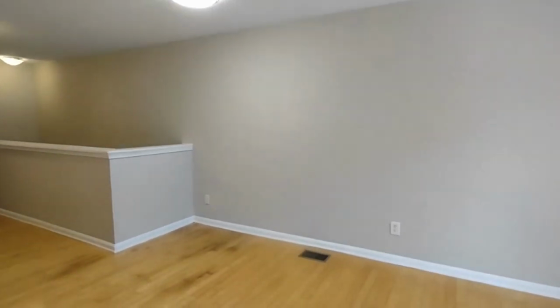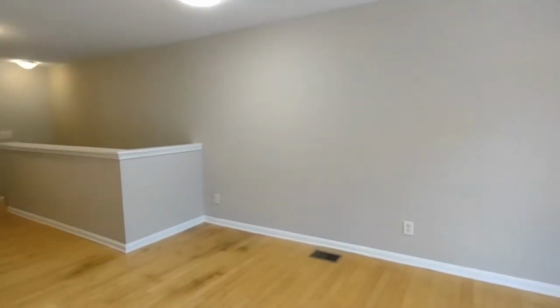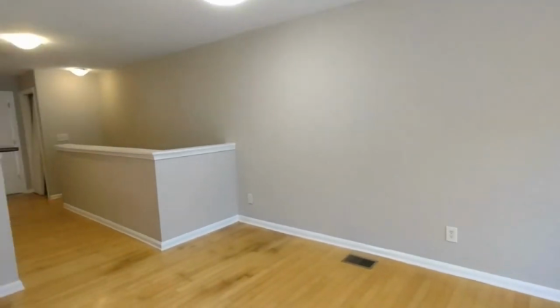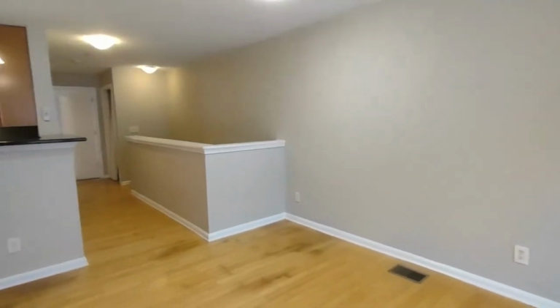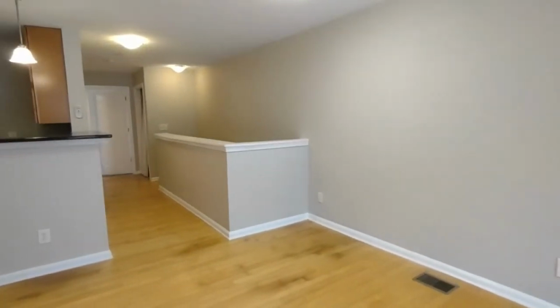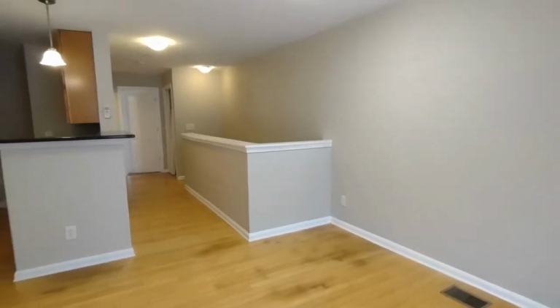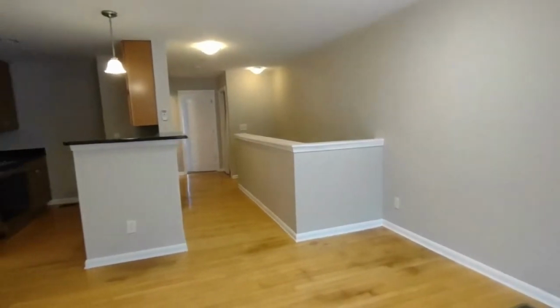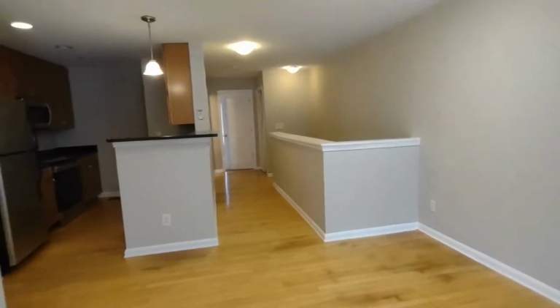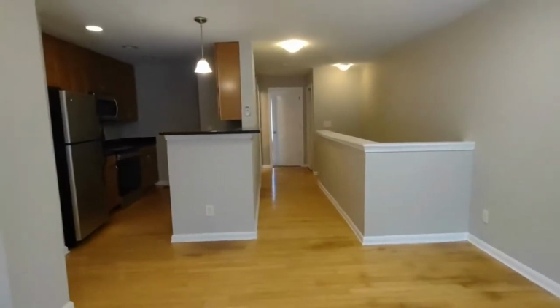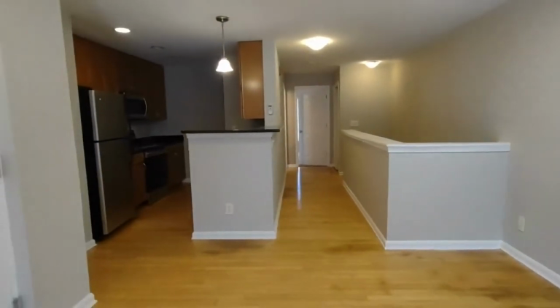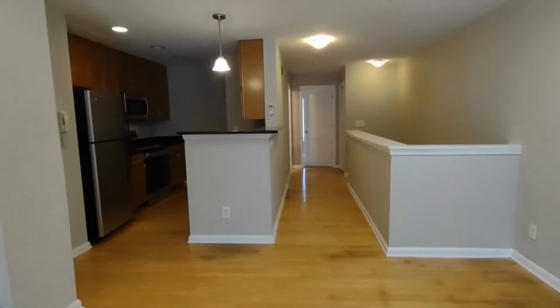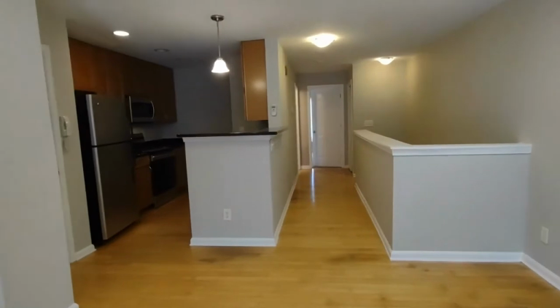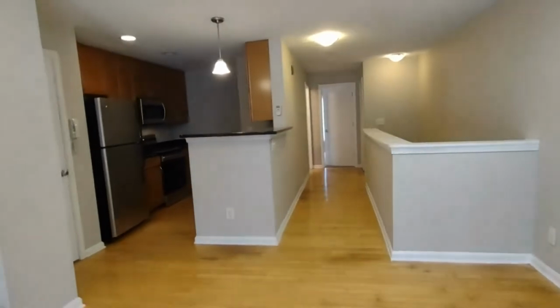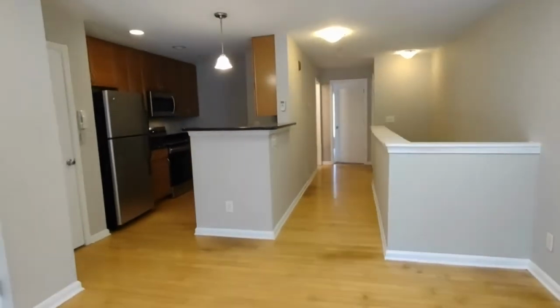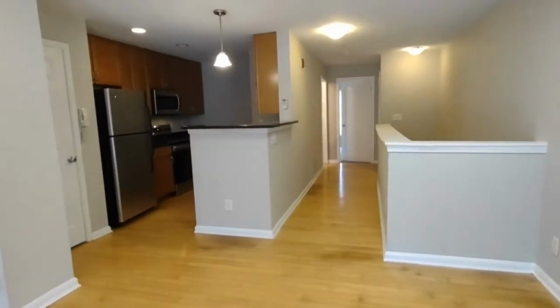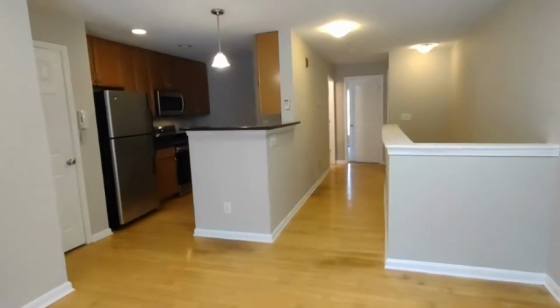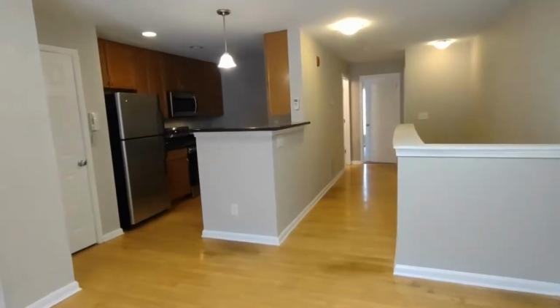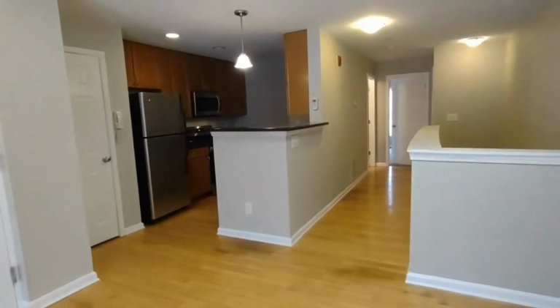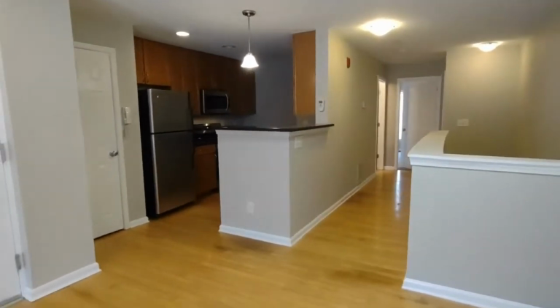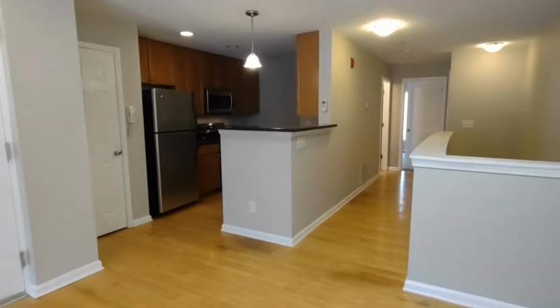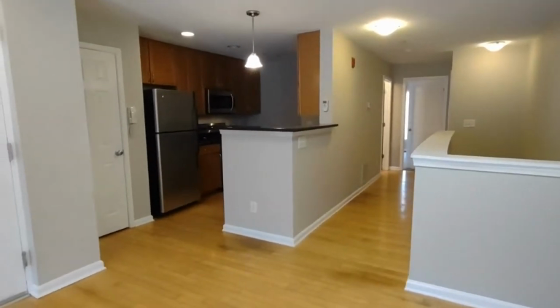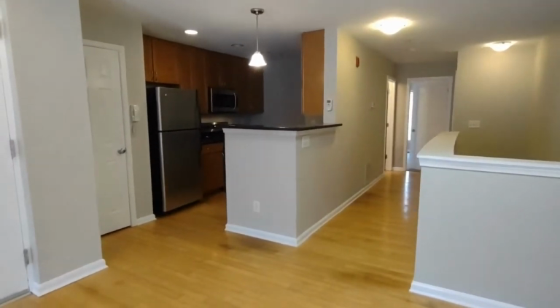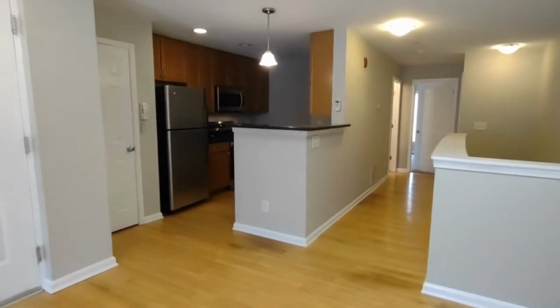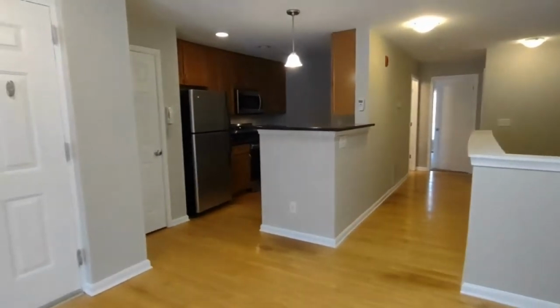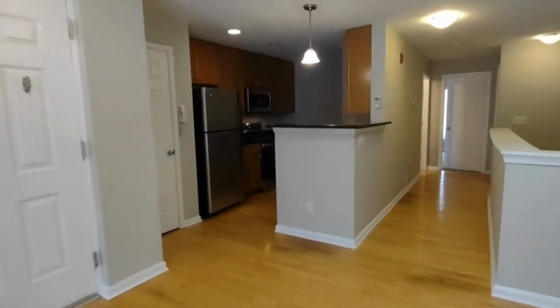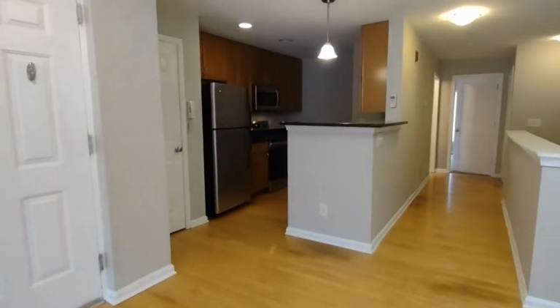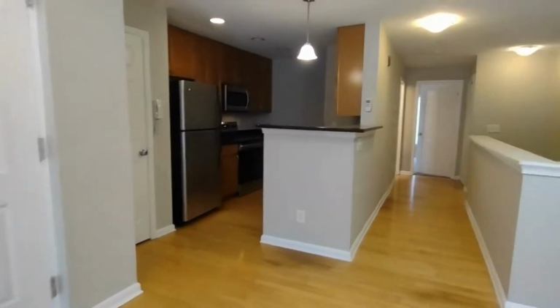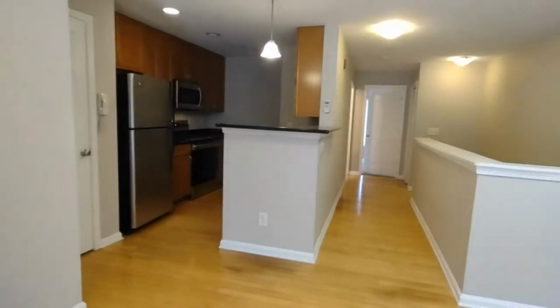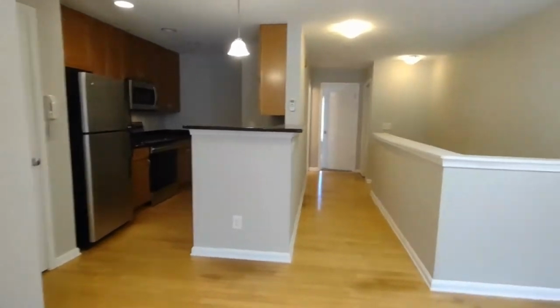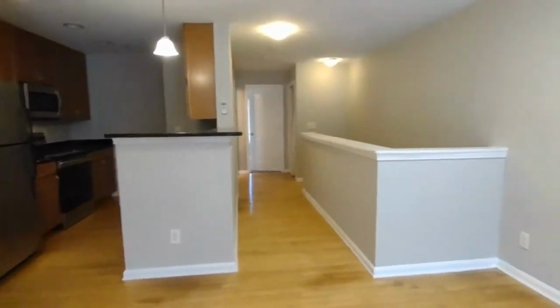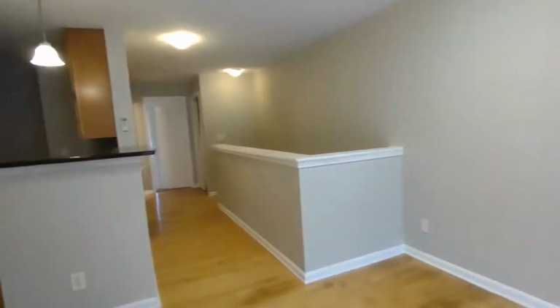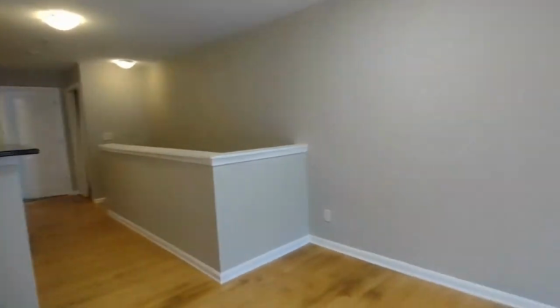You'll notice upon entering there is a very open concept floor plan to the main level, which includes the kitchen and living area.